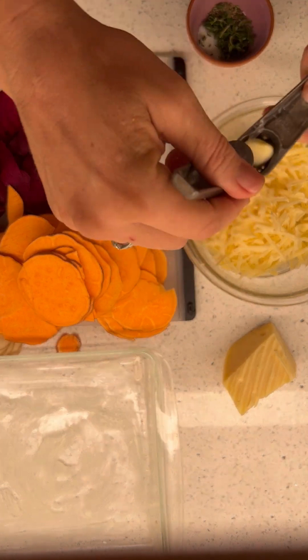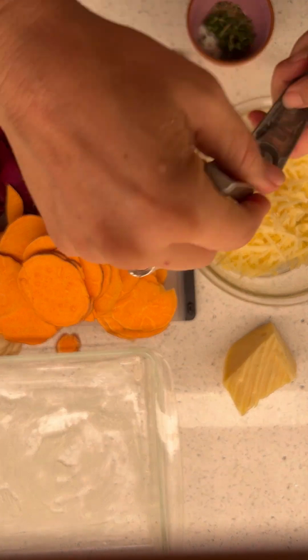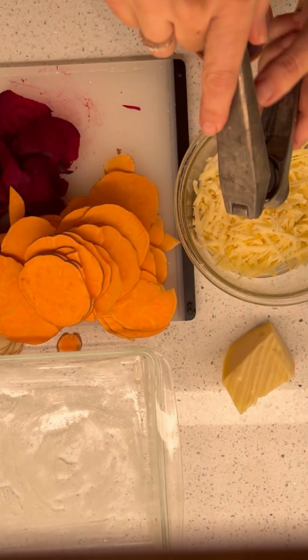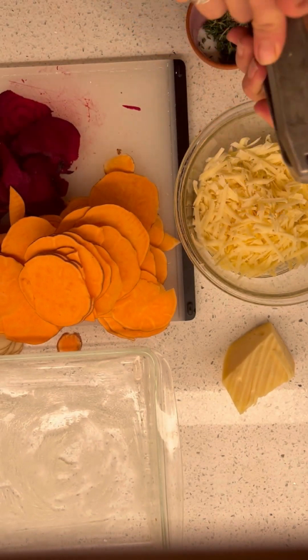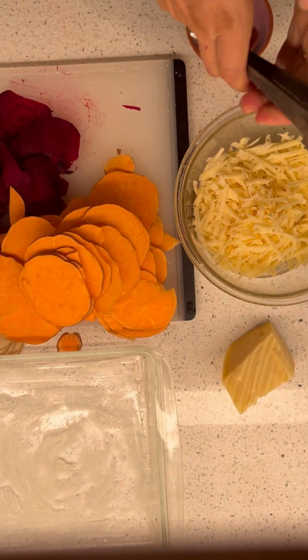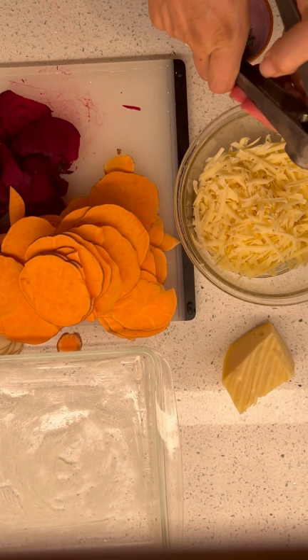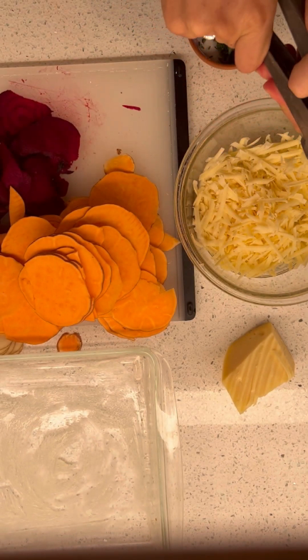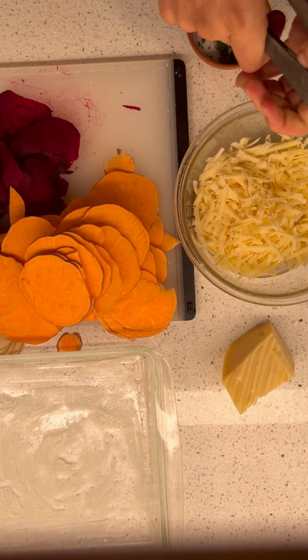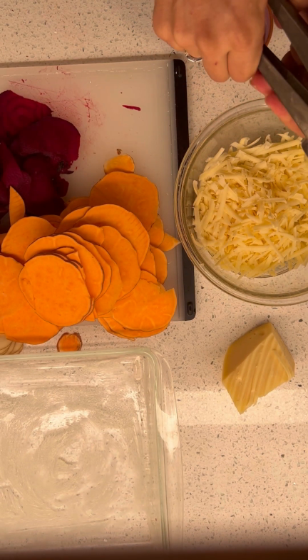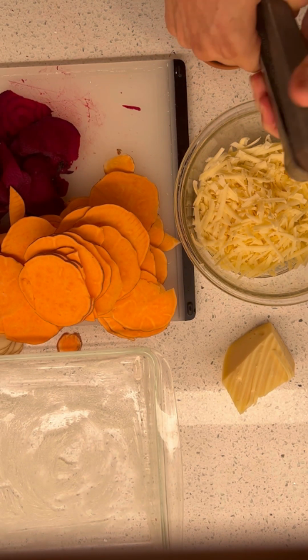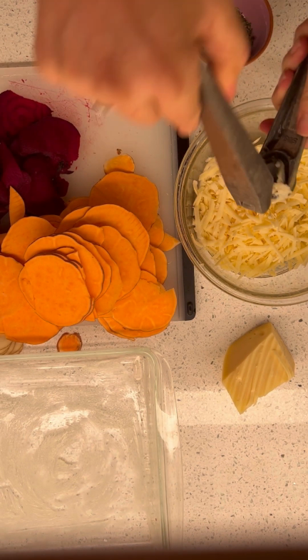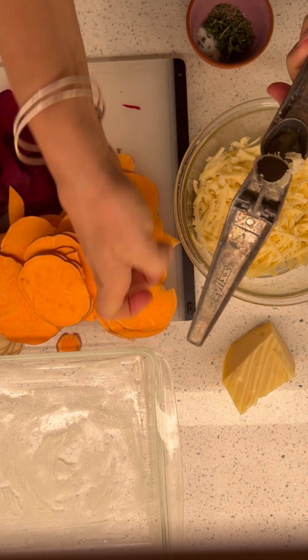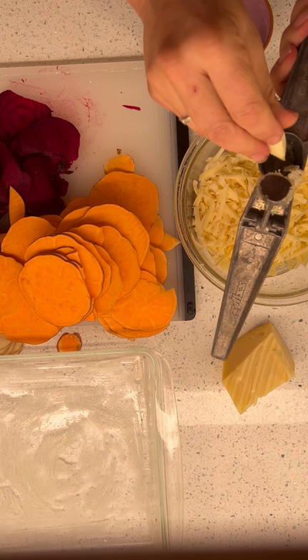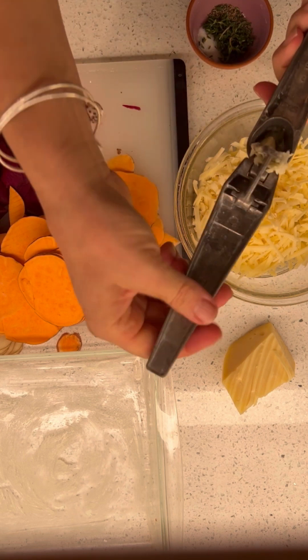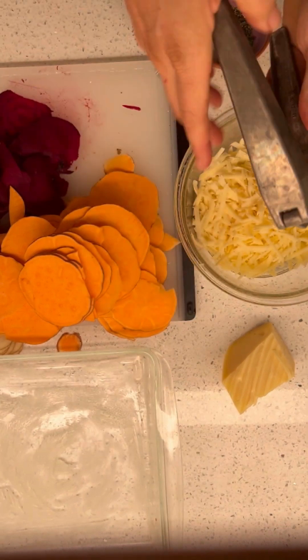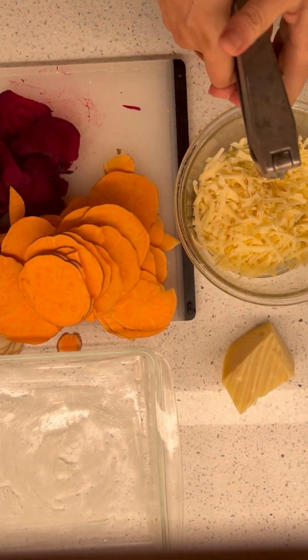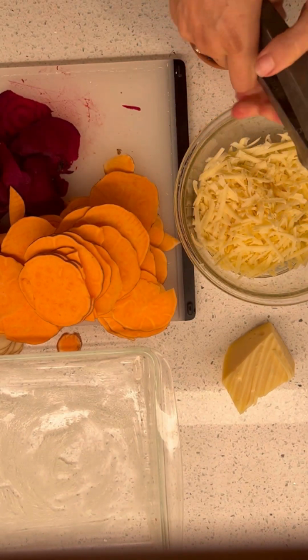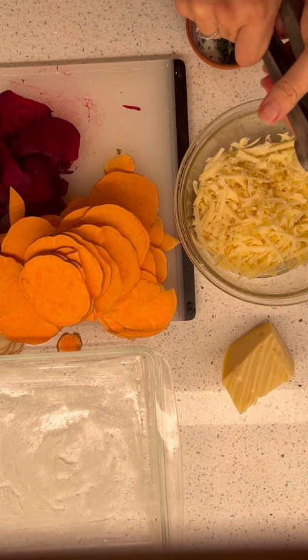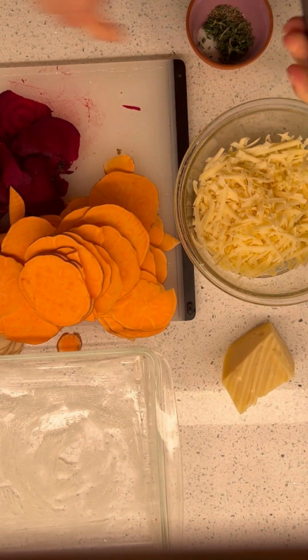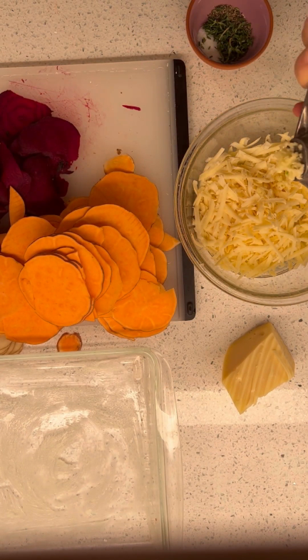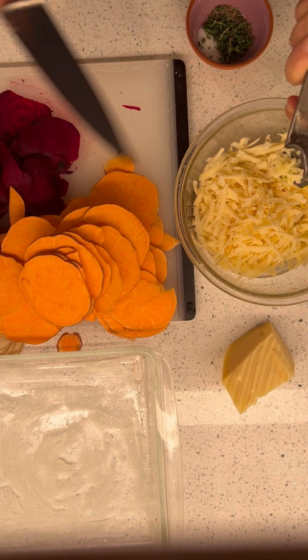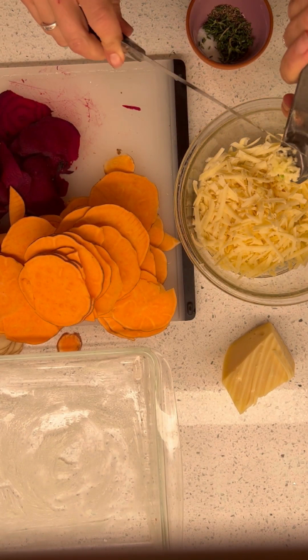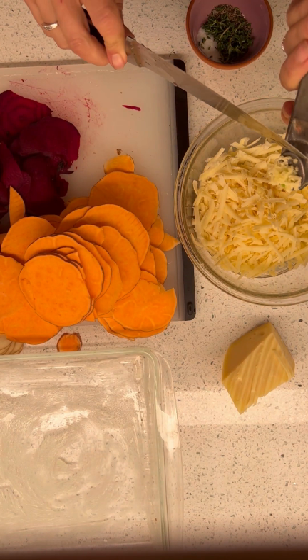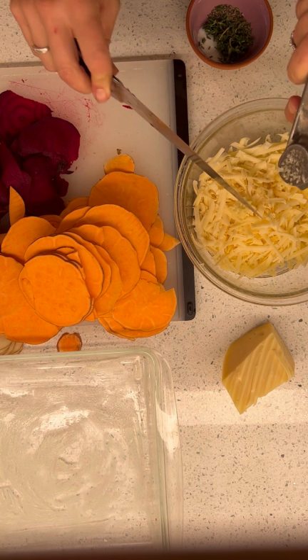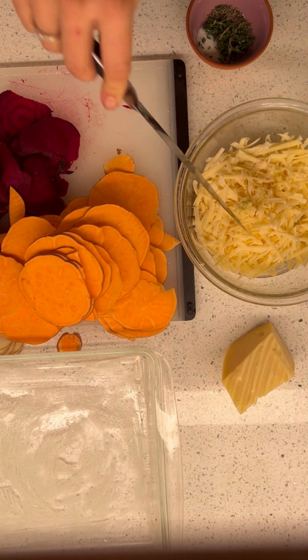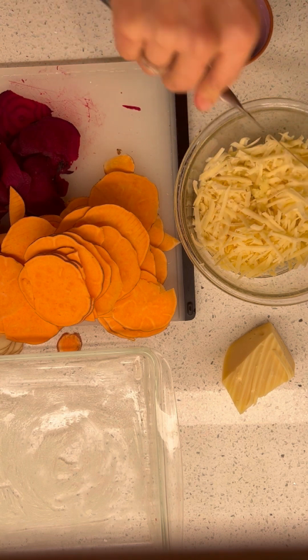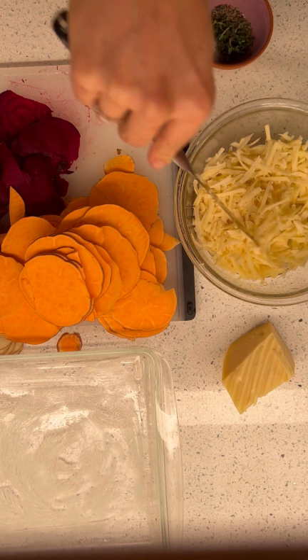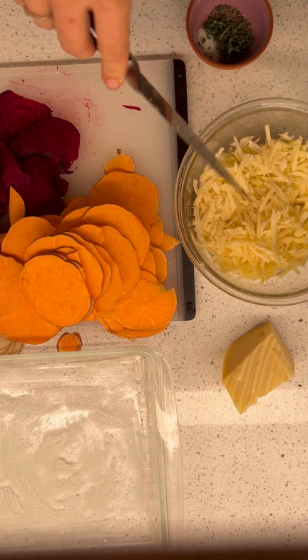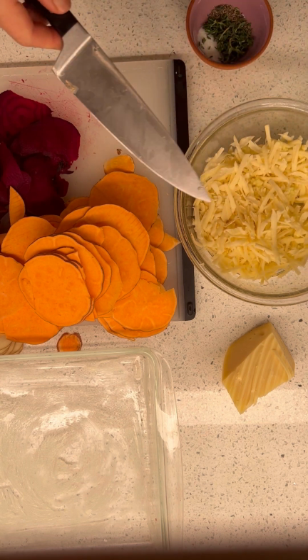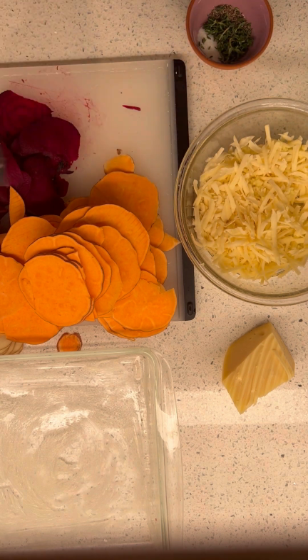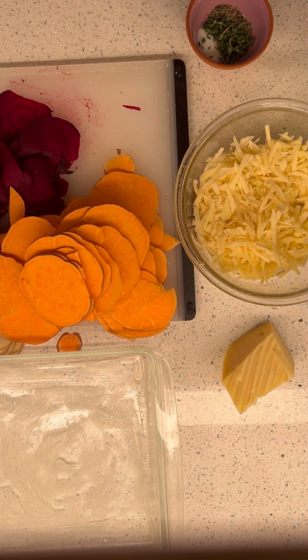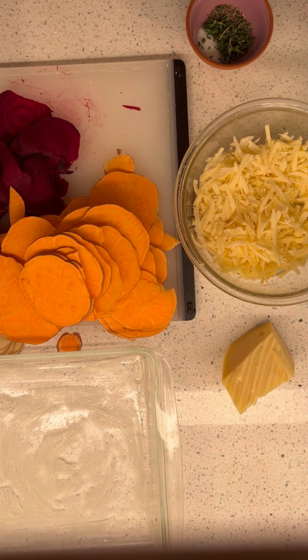I'm going to put in some garlic — fresh pressed. Fun fact: this garlic is grown by my father-in-law. Smuggled across the border. Not really — you can take garlic across the border.